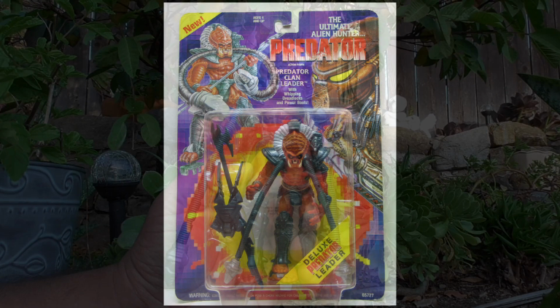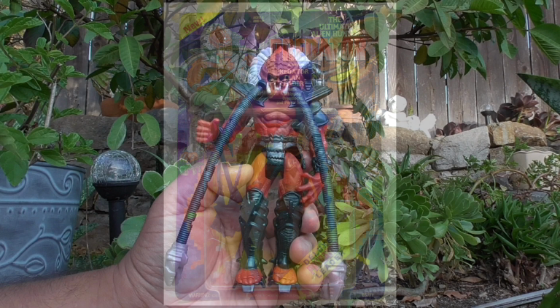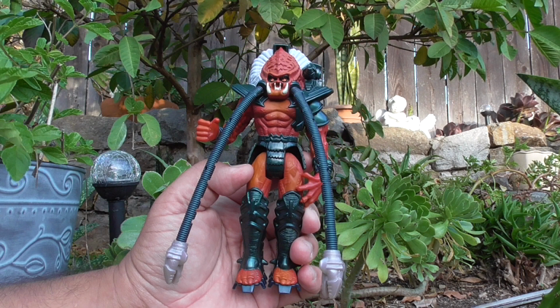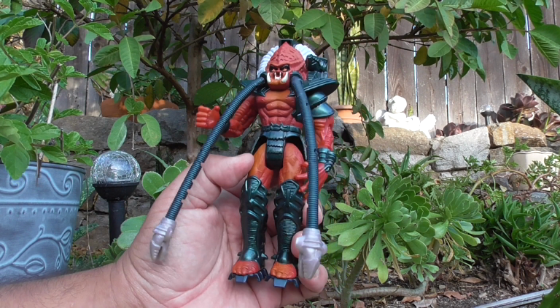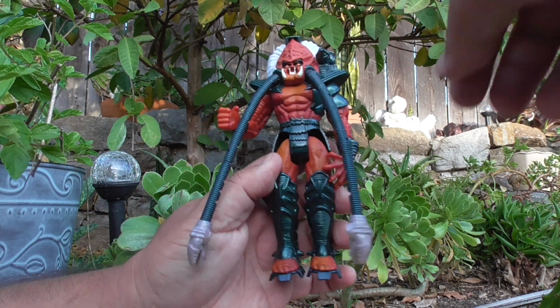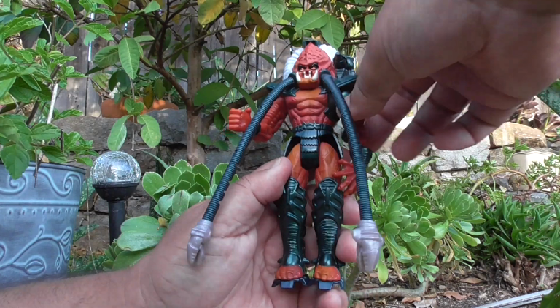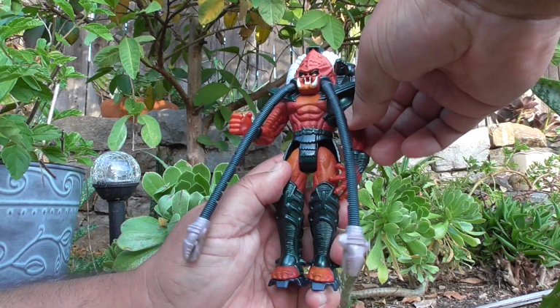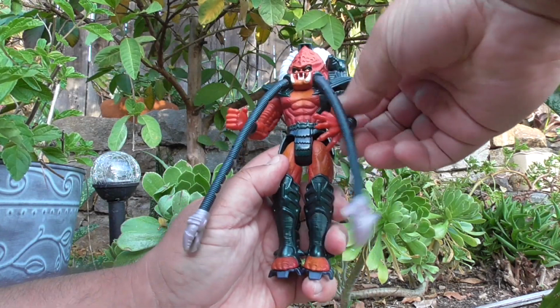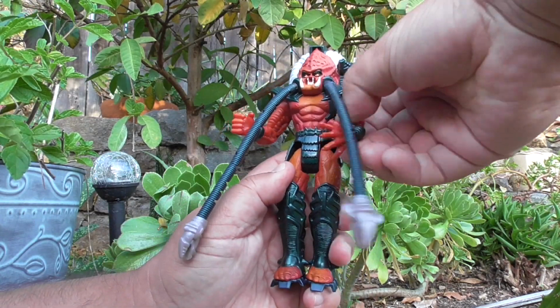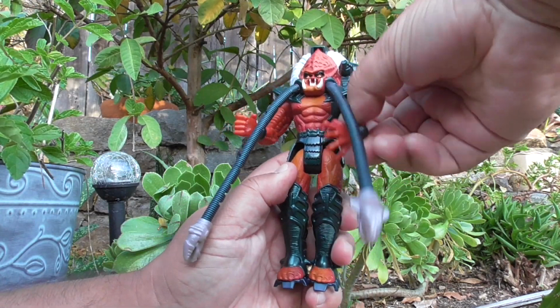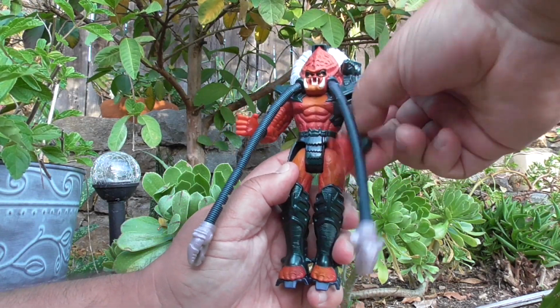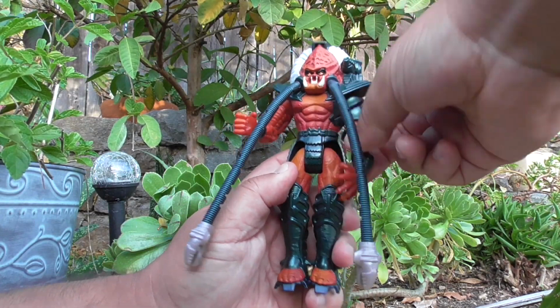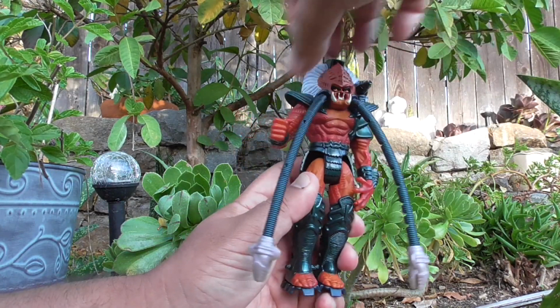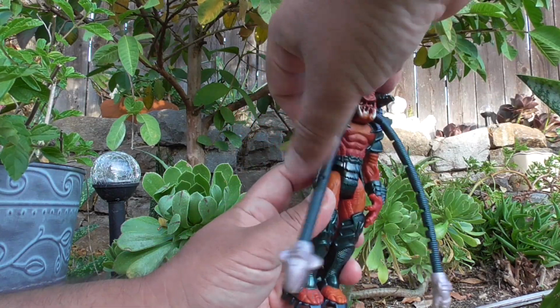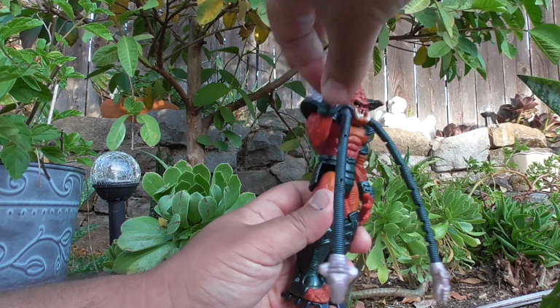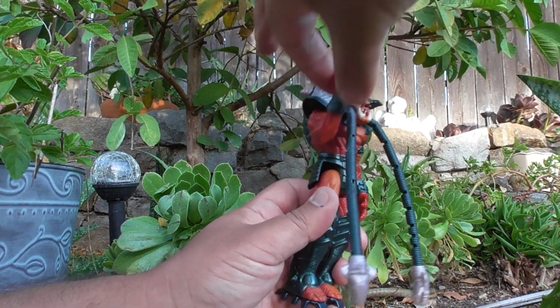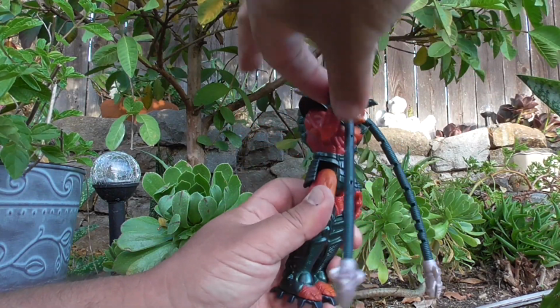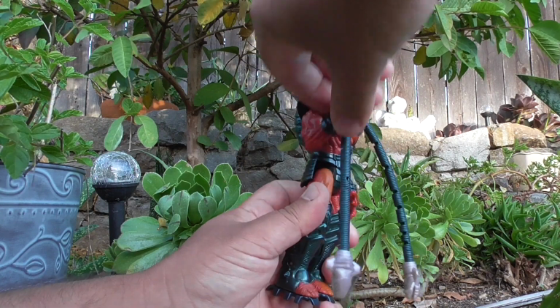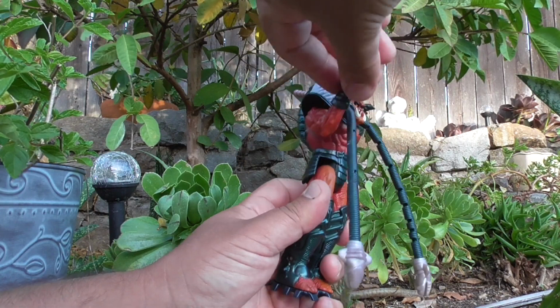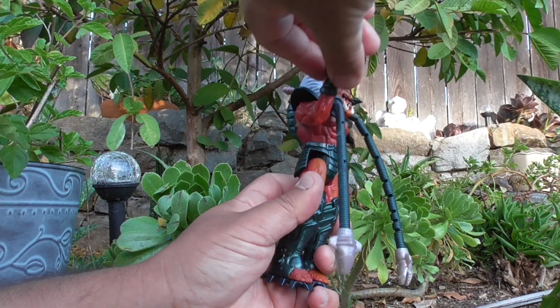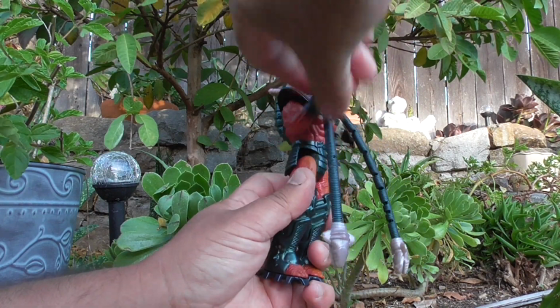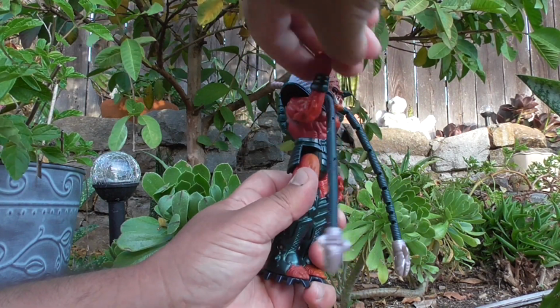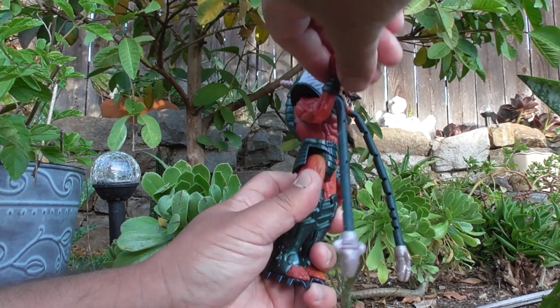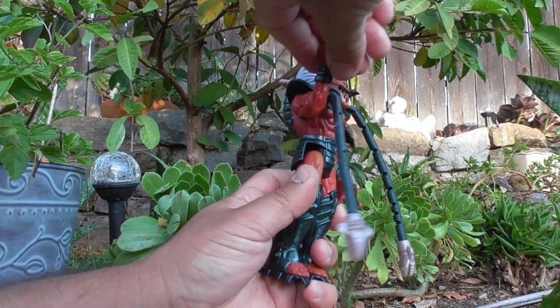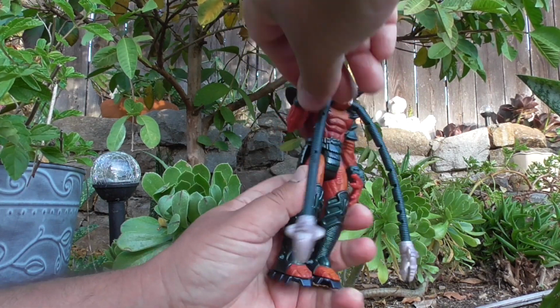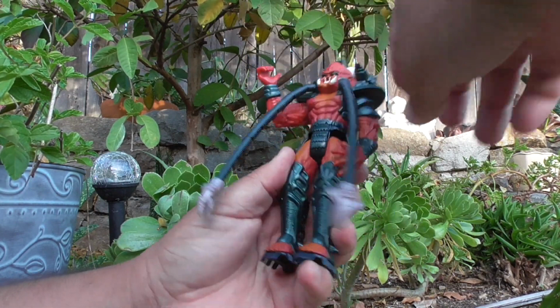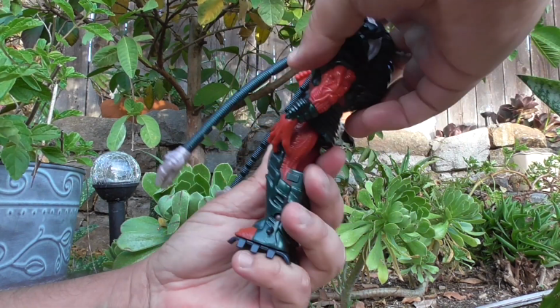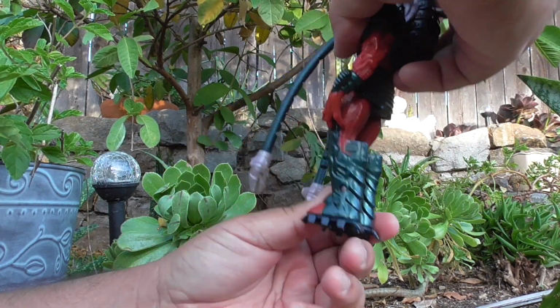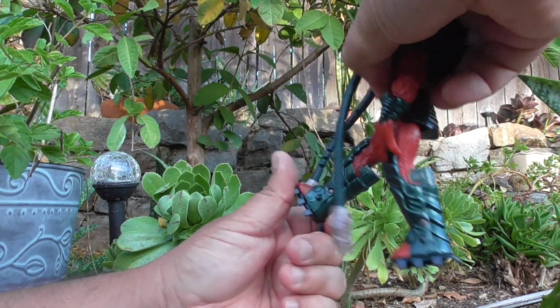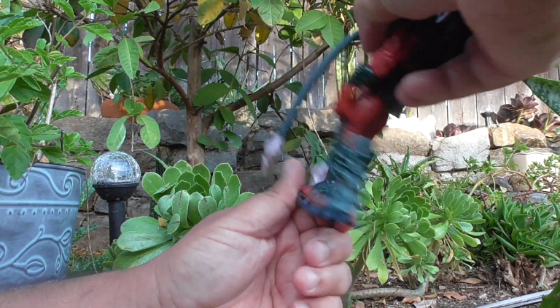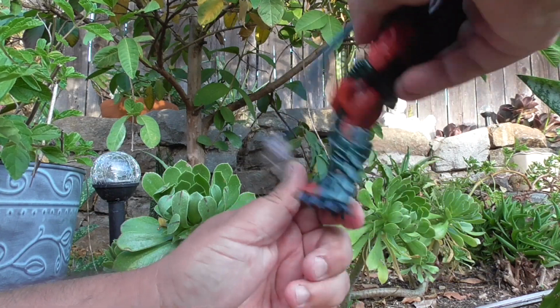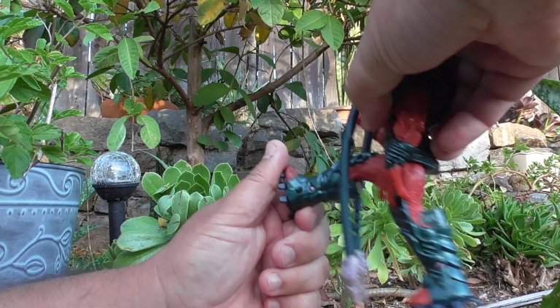The Predator Leader has four points of articulation — arms and legs. If you want, you can count each notch on his dreads, but I'm not going to sit here and do that for you.